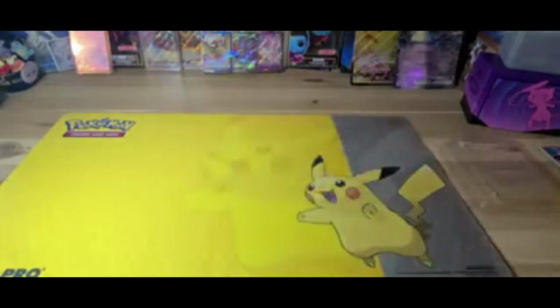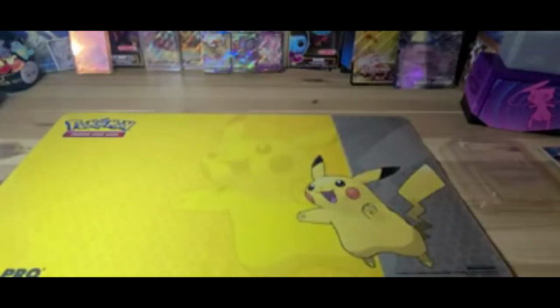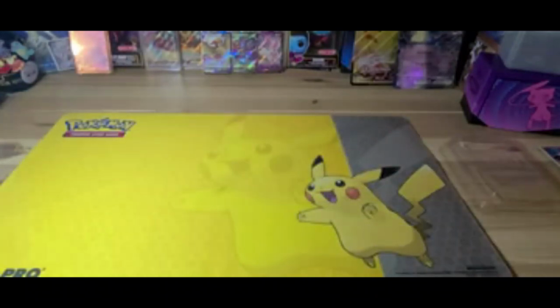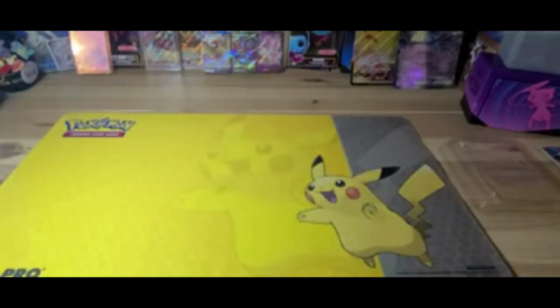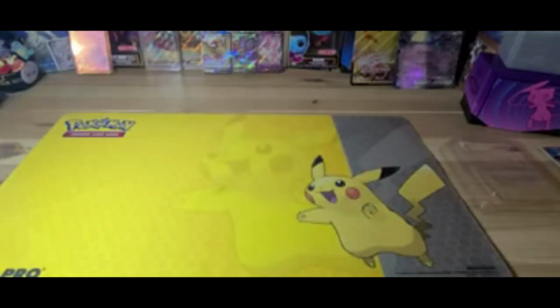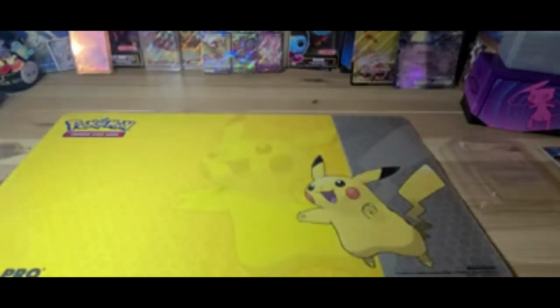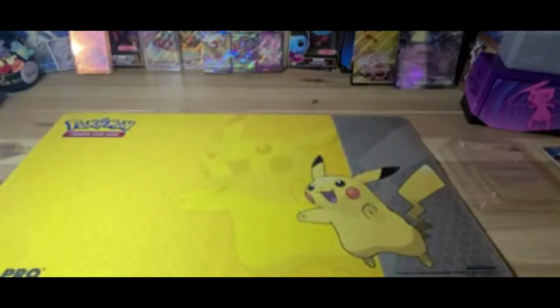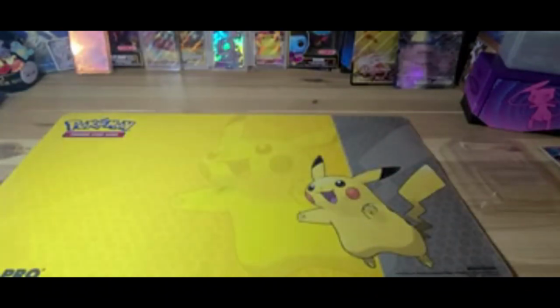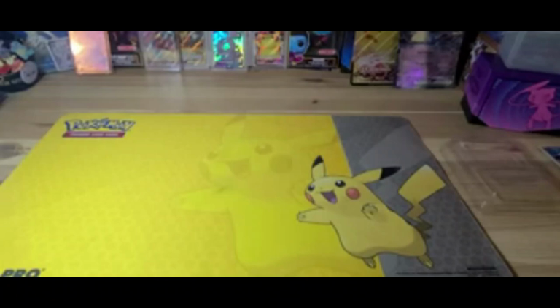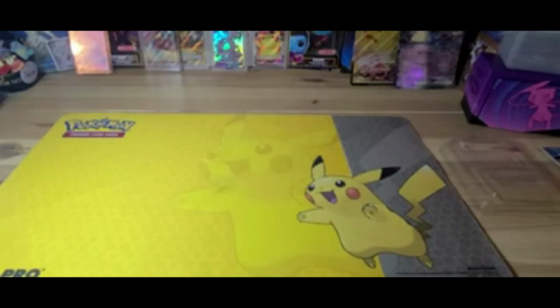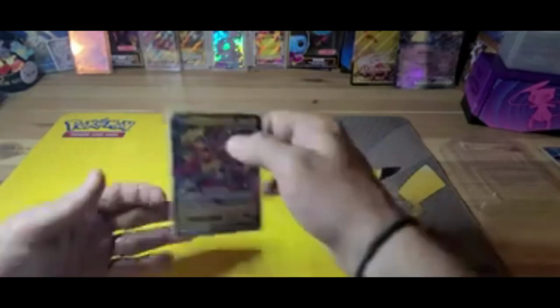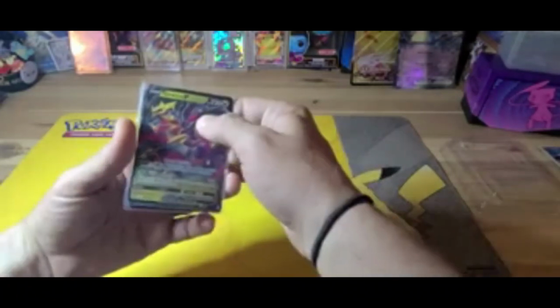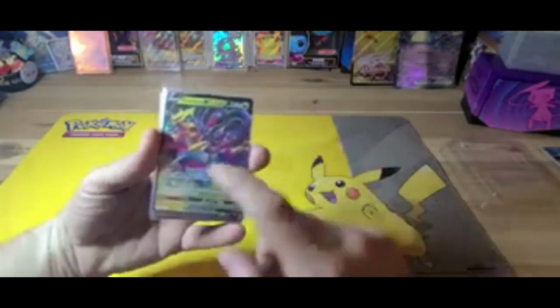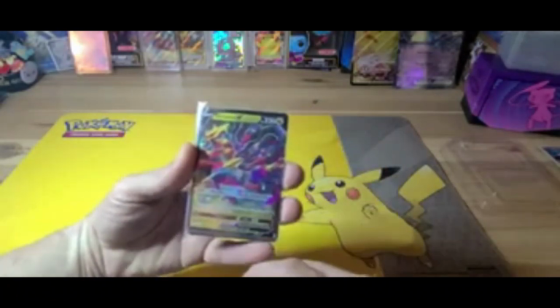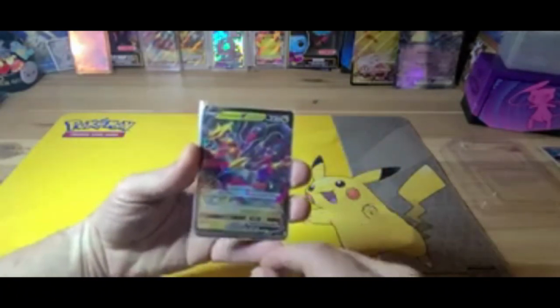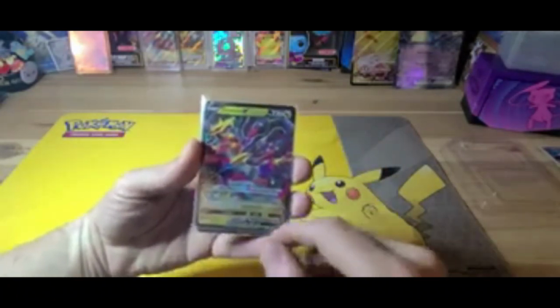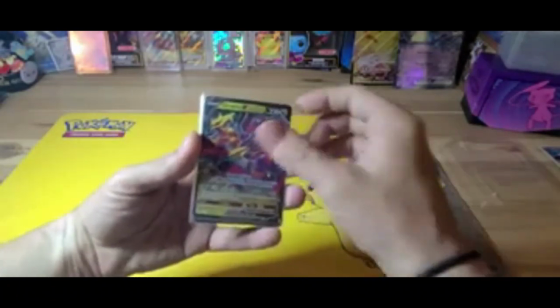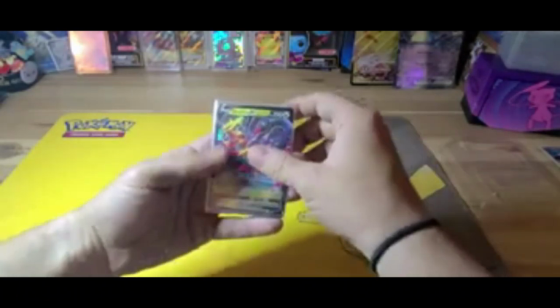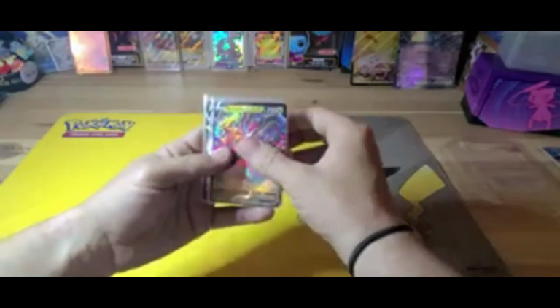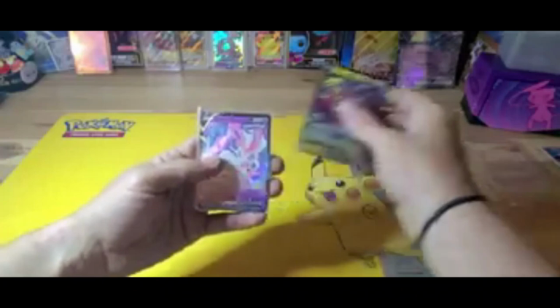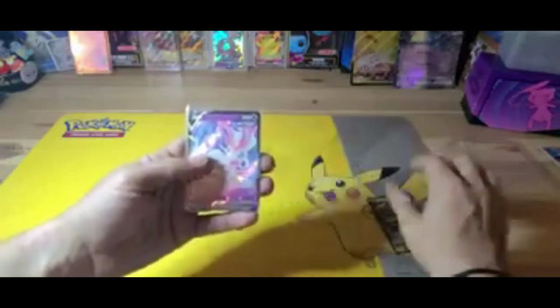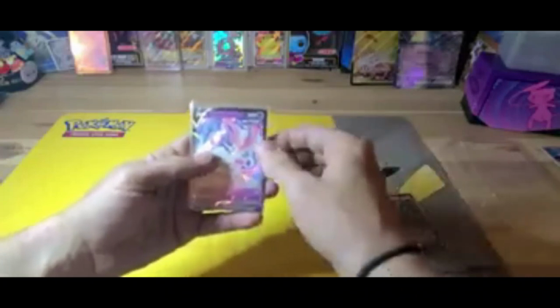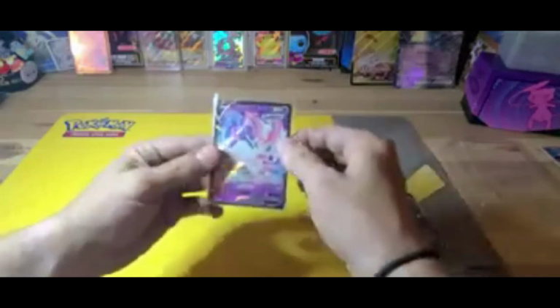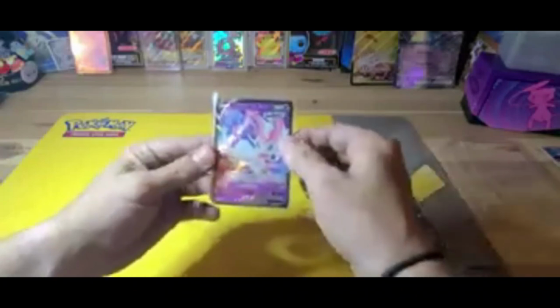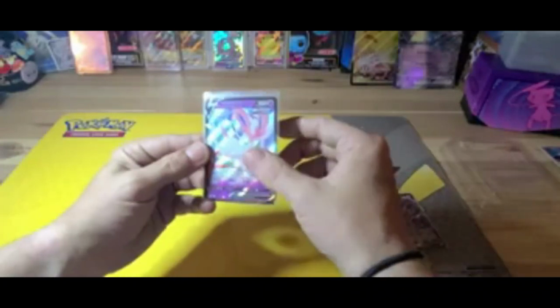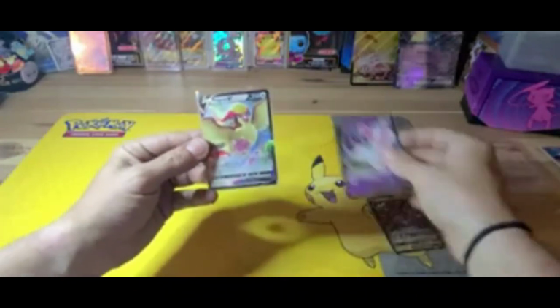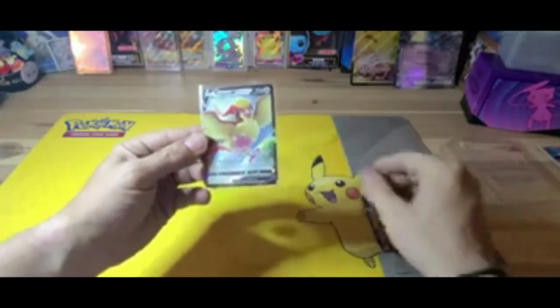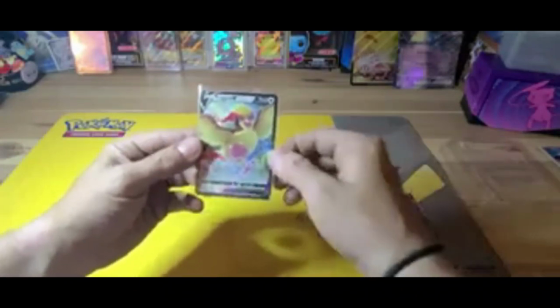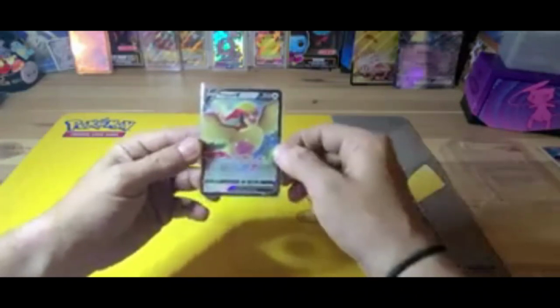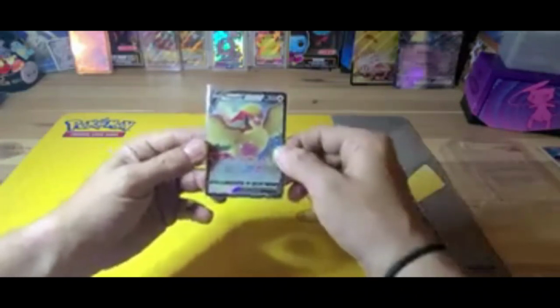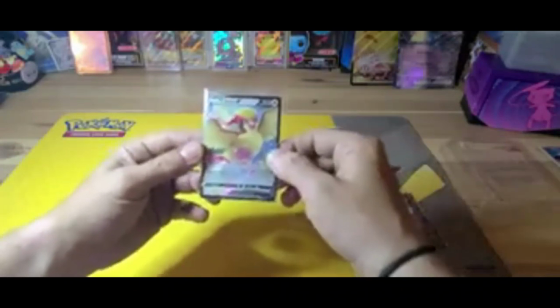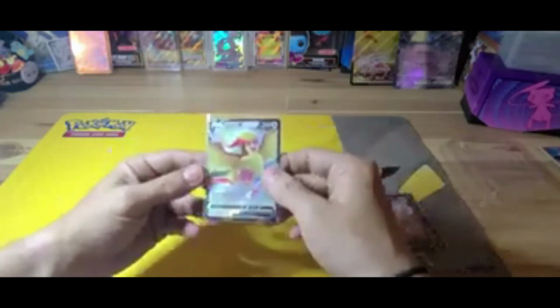Alright, here are the pulls: obviously the Giratina V which is what's on top of the tin, the Sylveon V from Evolving Skies, and then the Pidgeot V from Lost Origin.